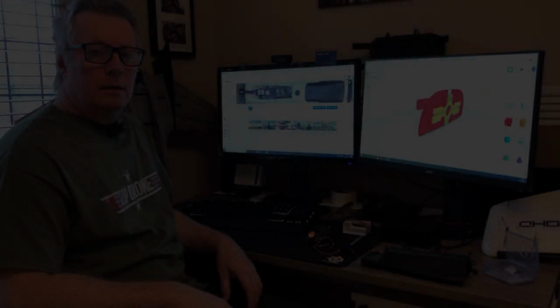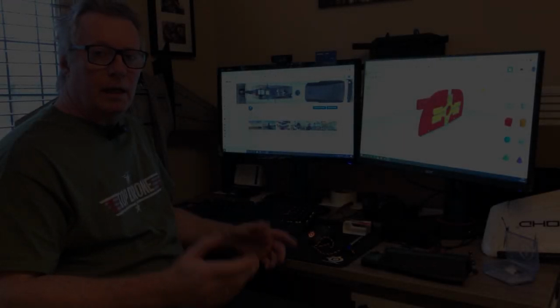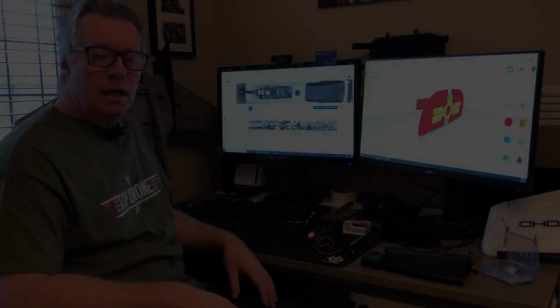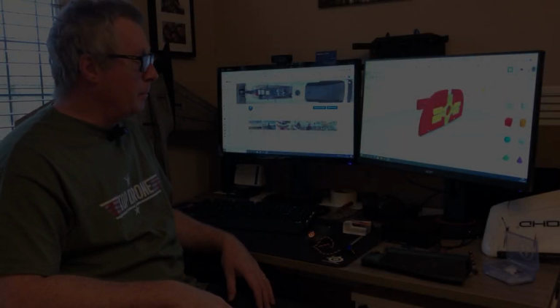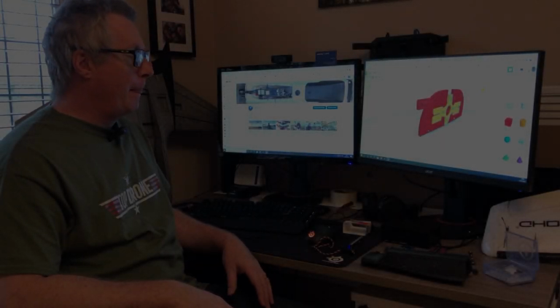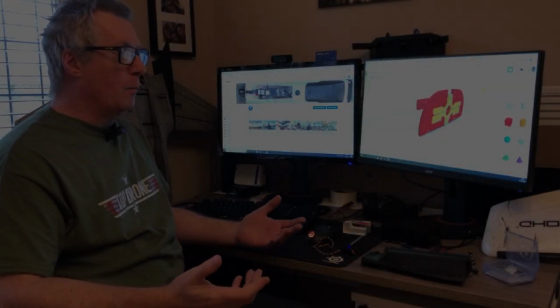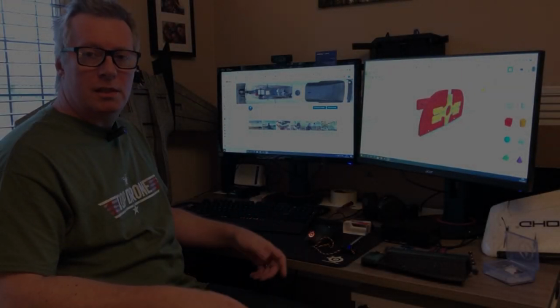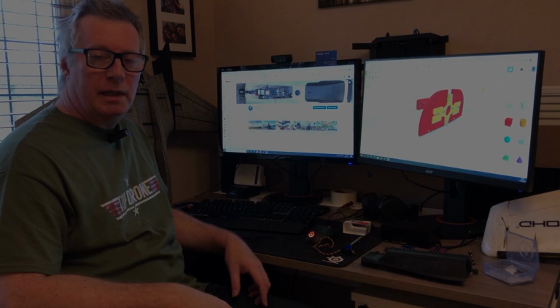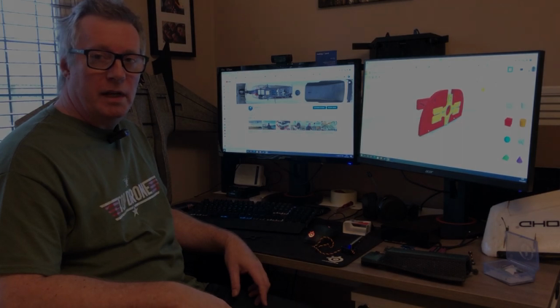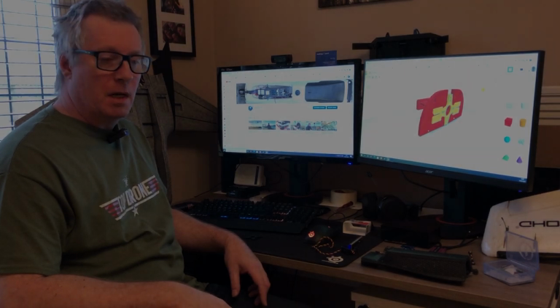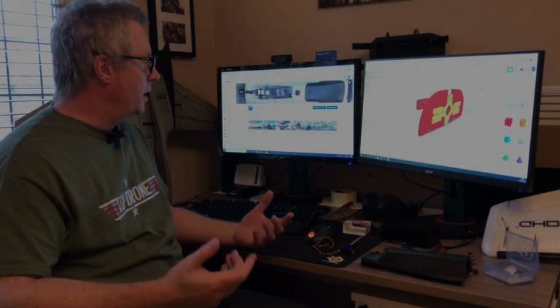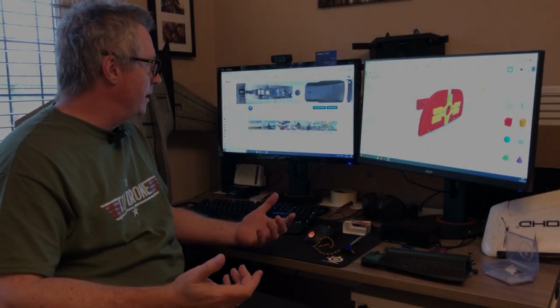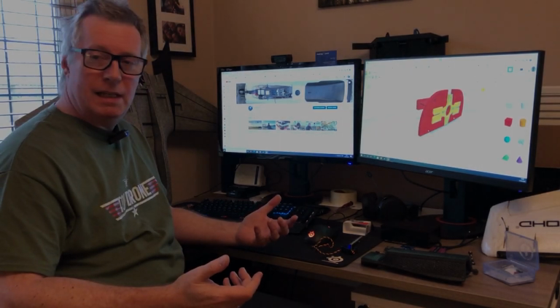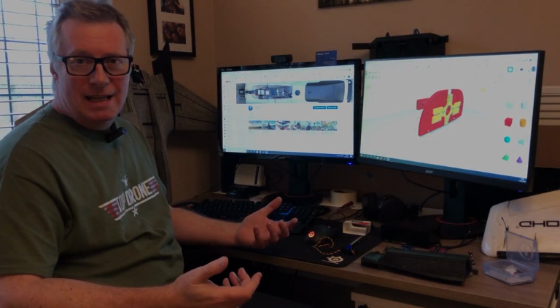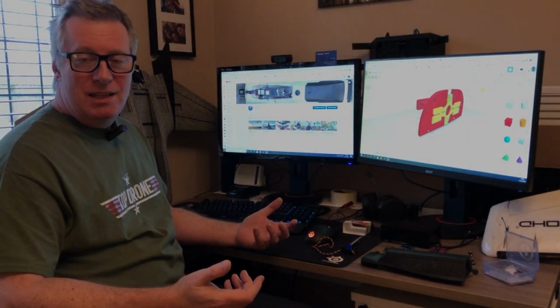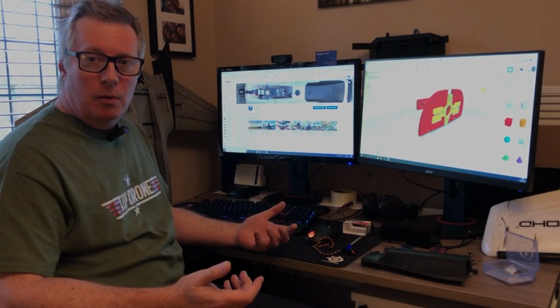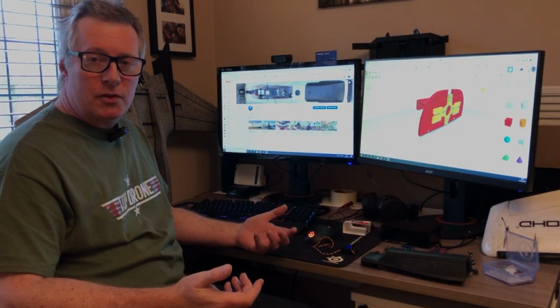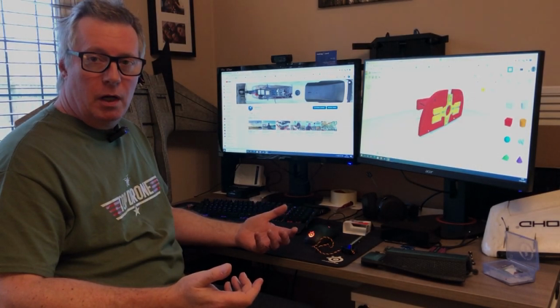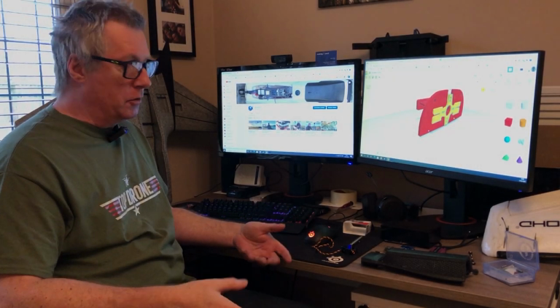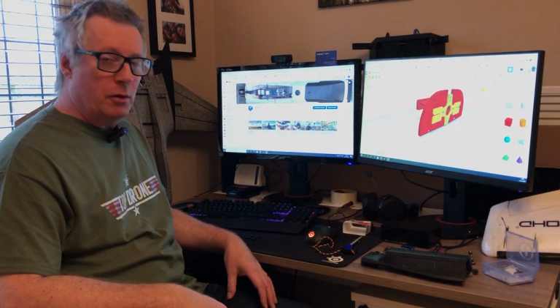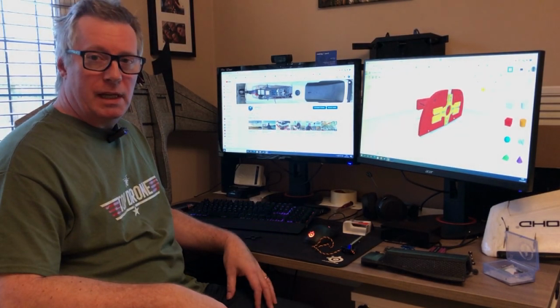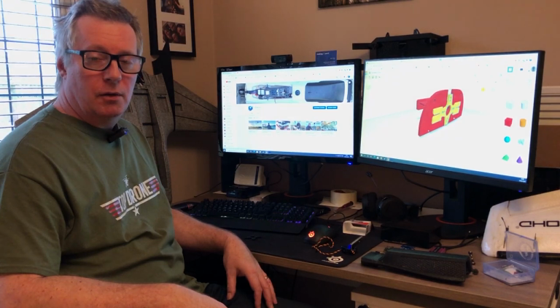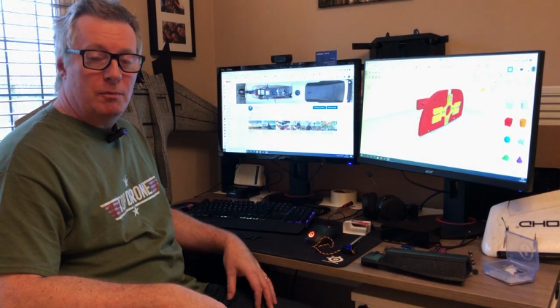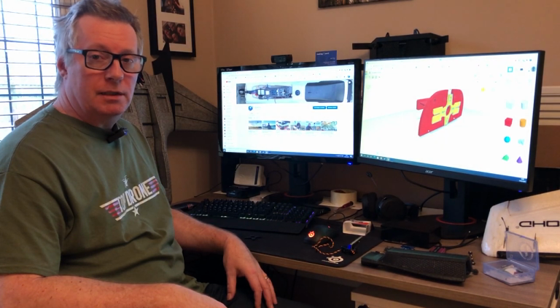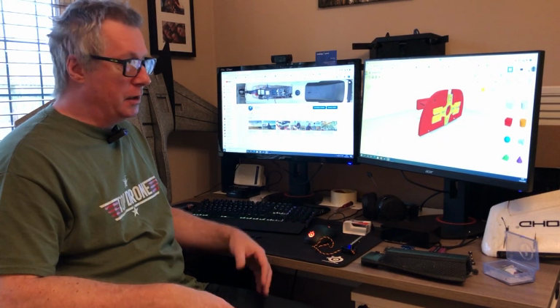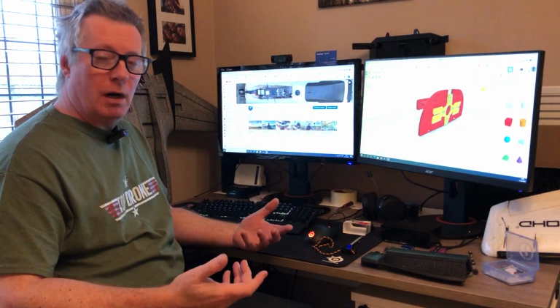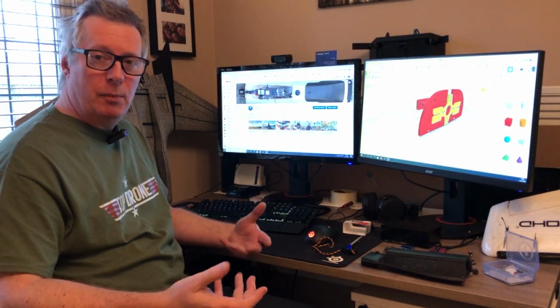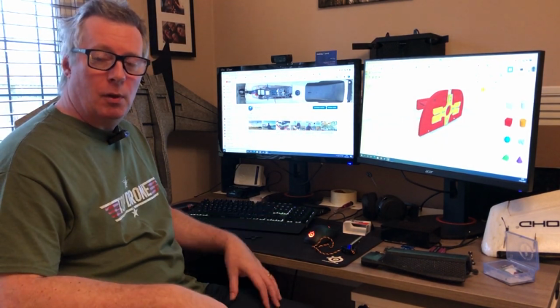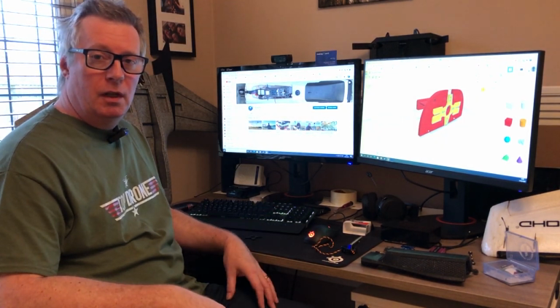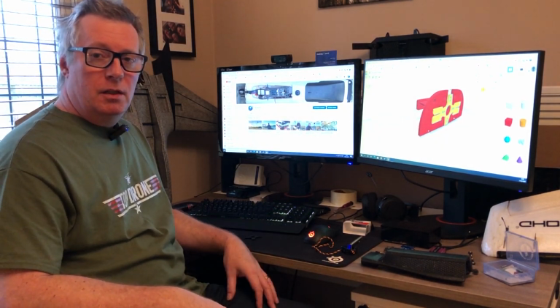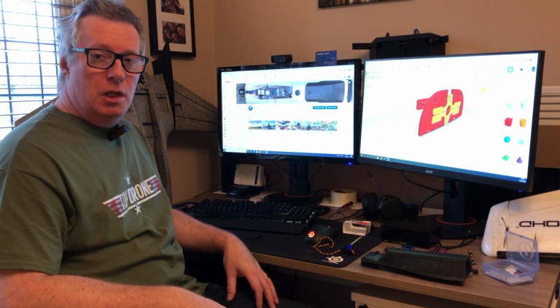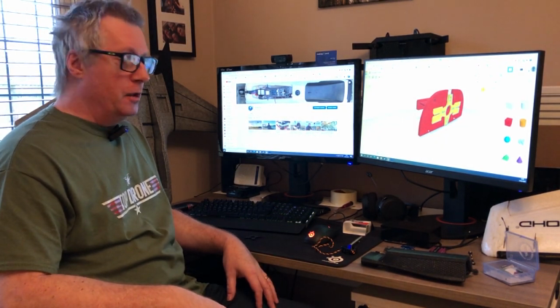Hi guys, not much chance of doing any flying at the moment — the weather here is really terrible — so I thought I'd just give you an update on what I'm doing so you can see what I'm going to be putting up on YouTube in the future.